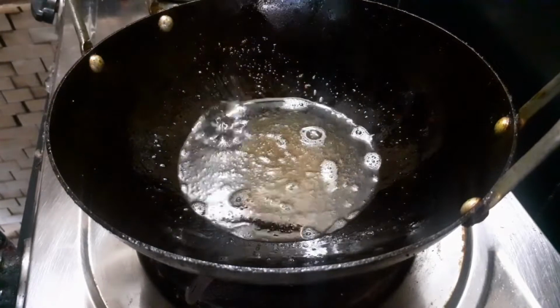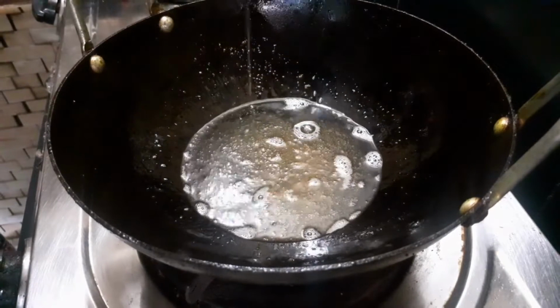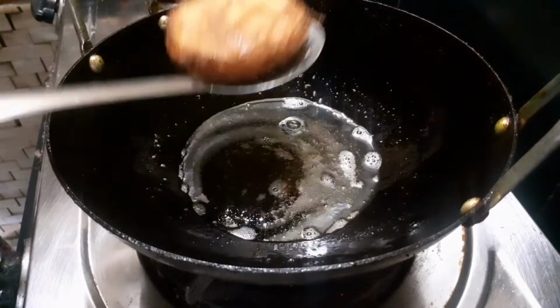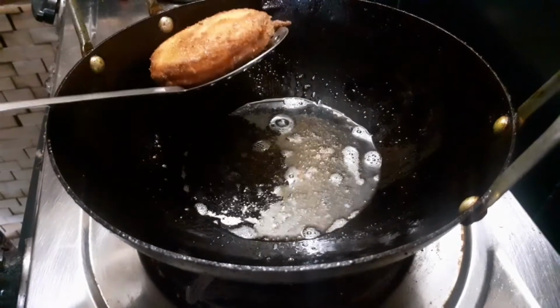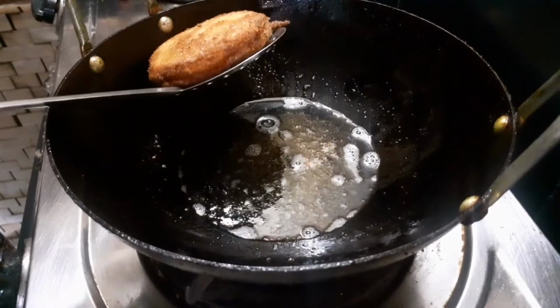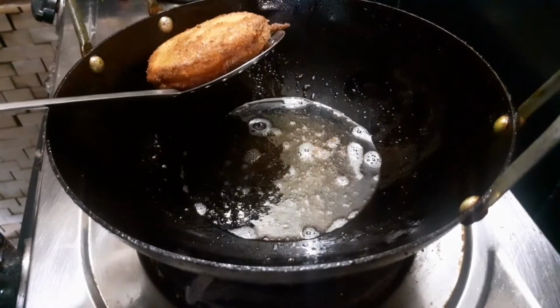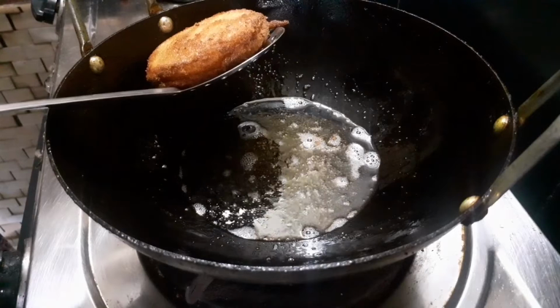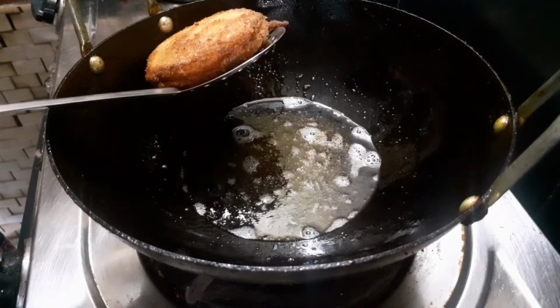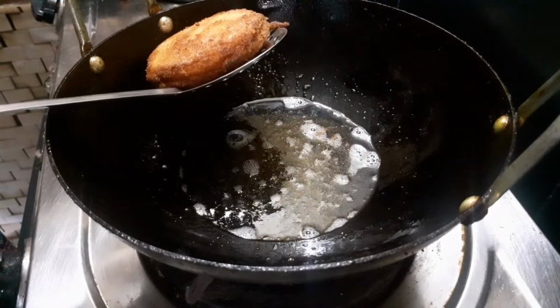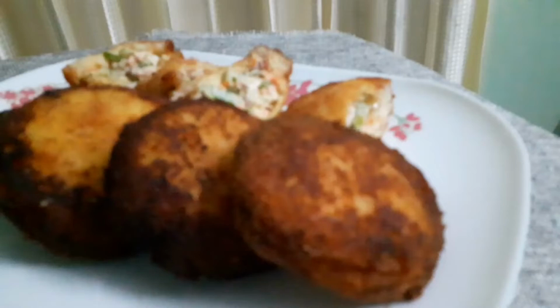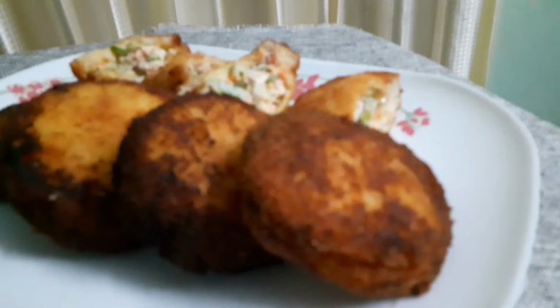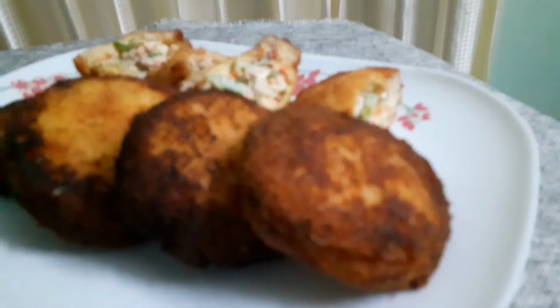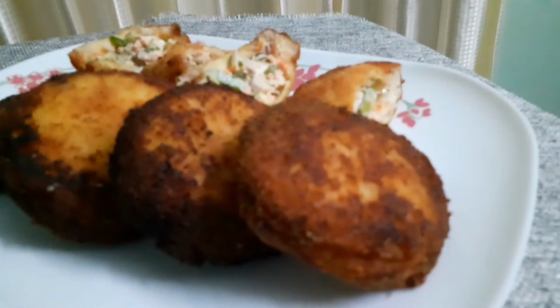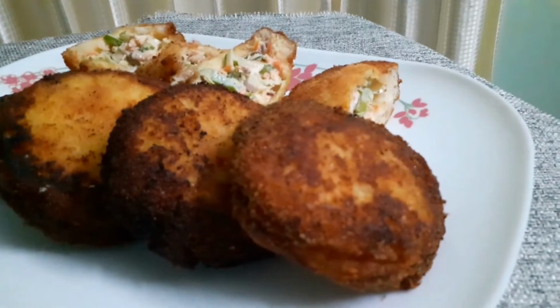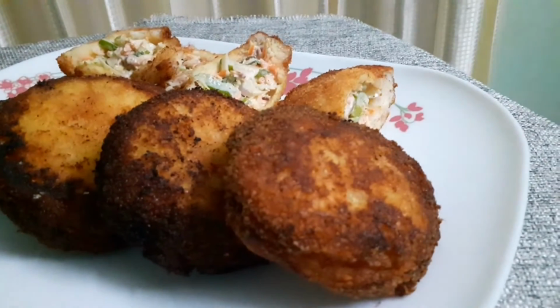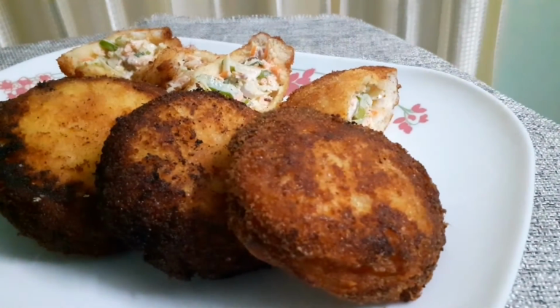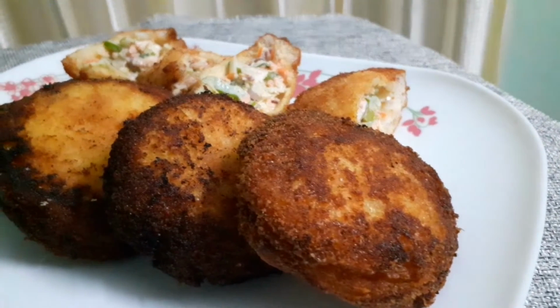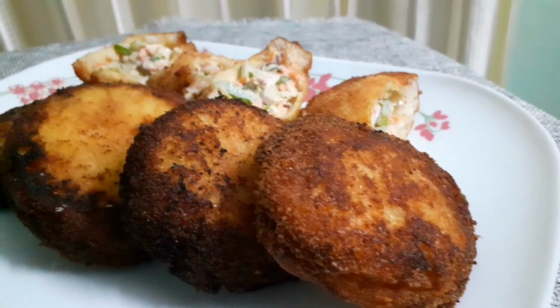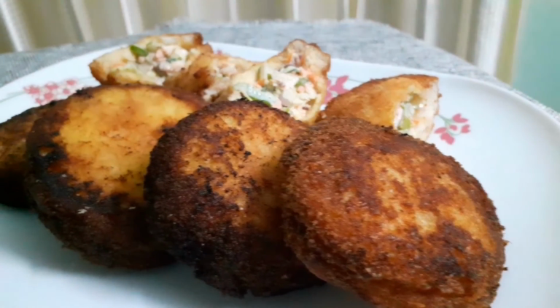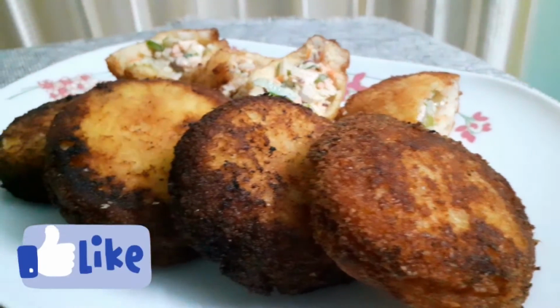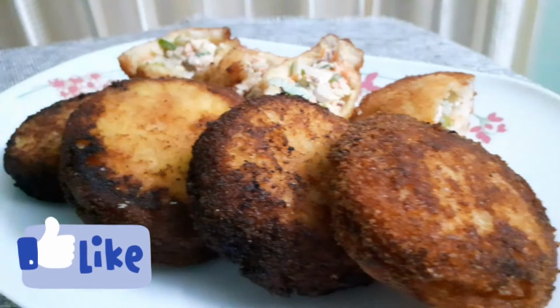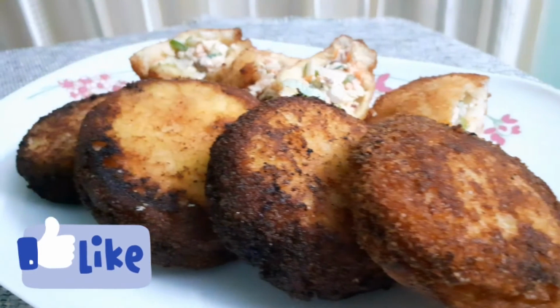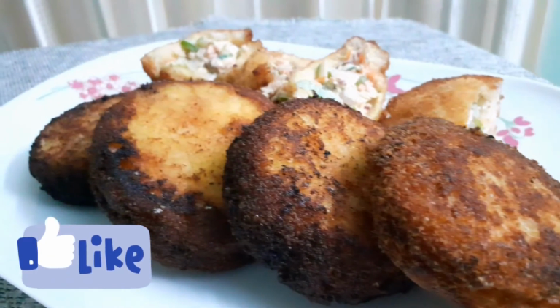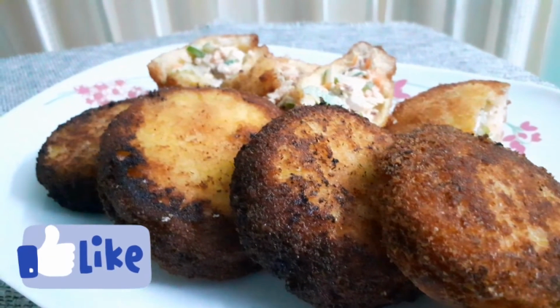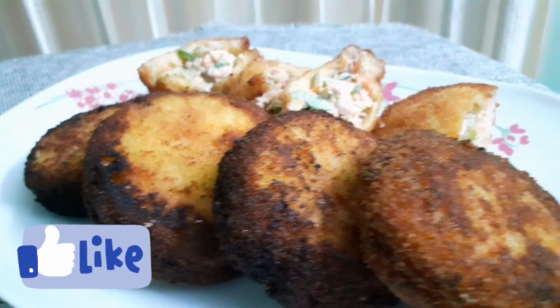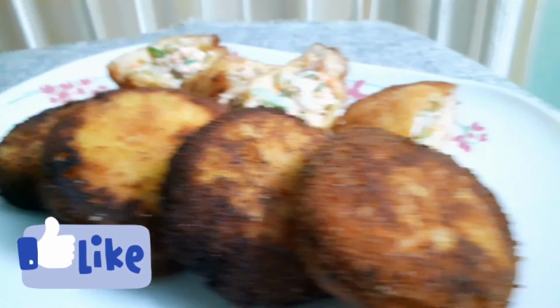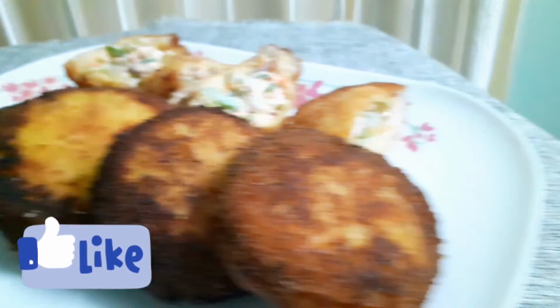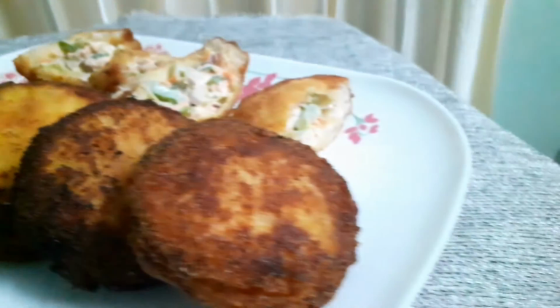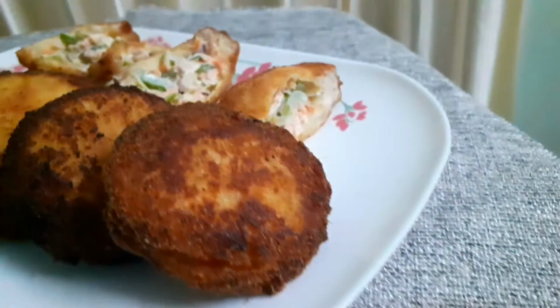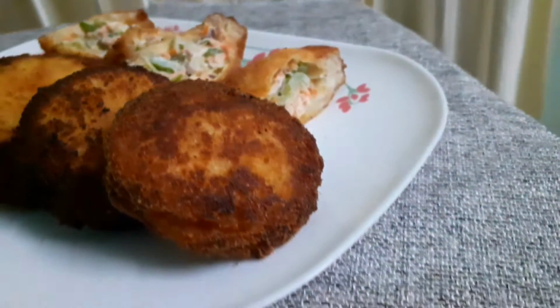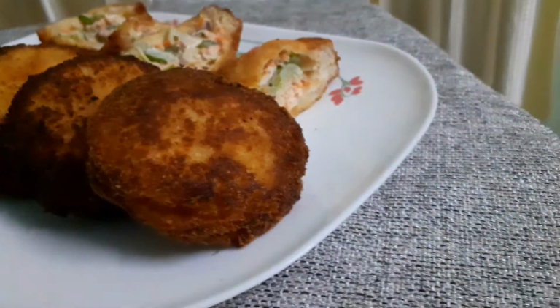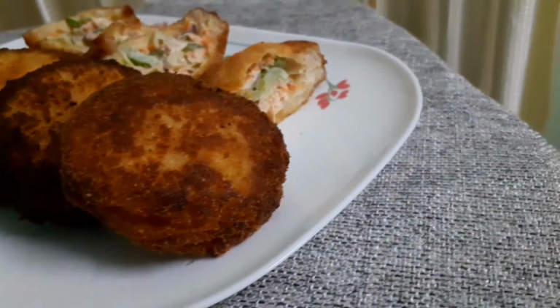Then turn the chicken into a crispy dry dish. Thank you so much for joining us and we'll see you in the next video.